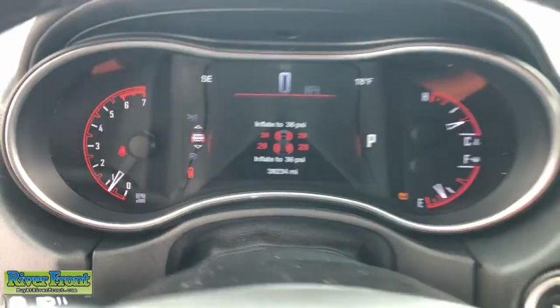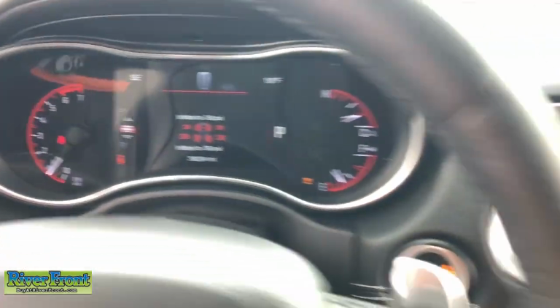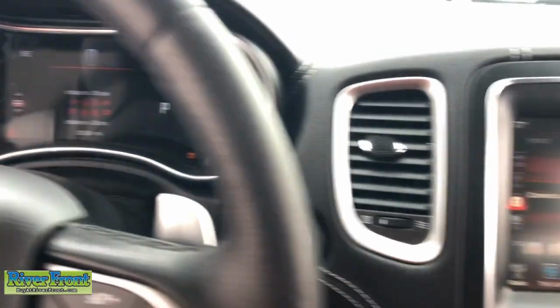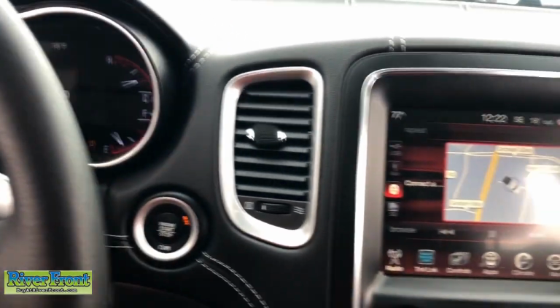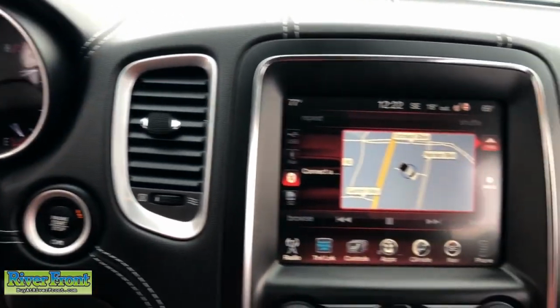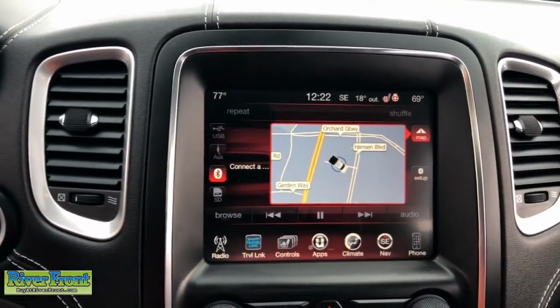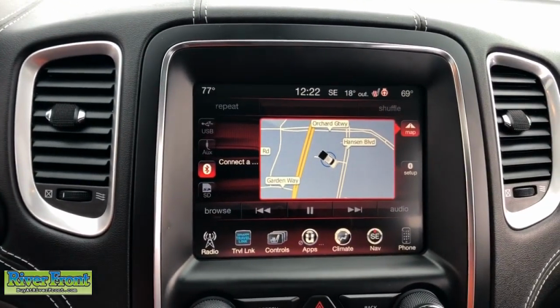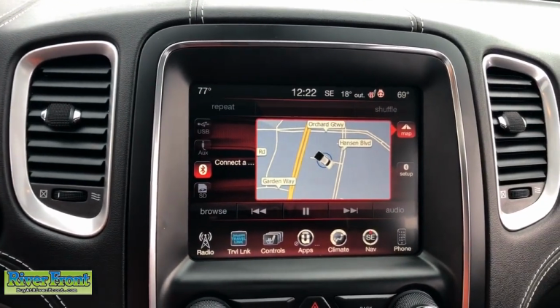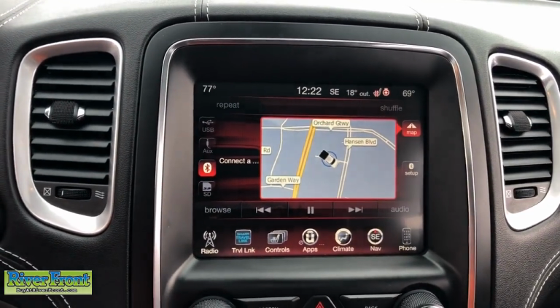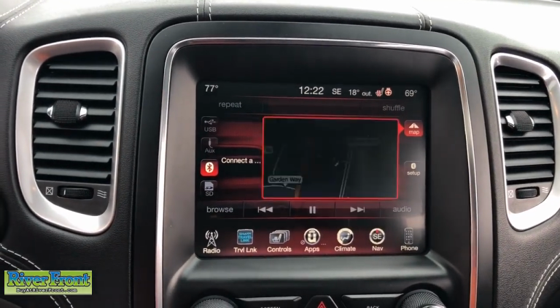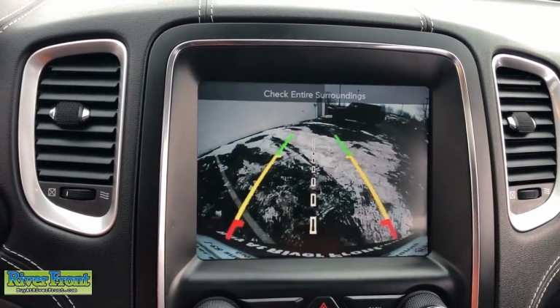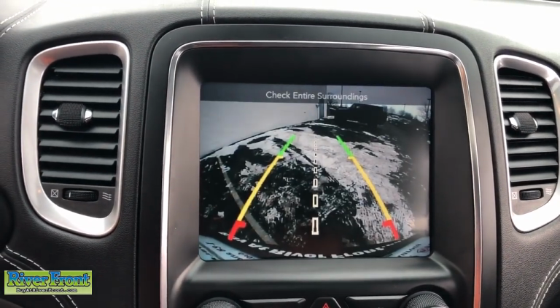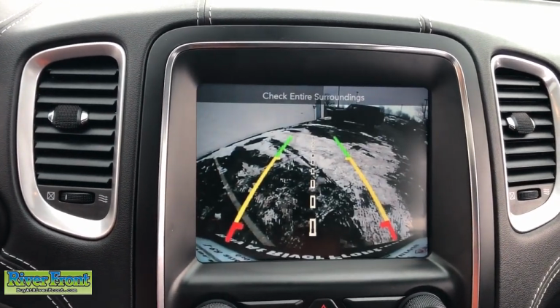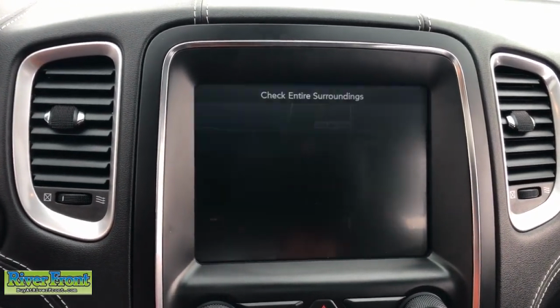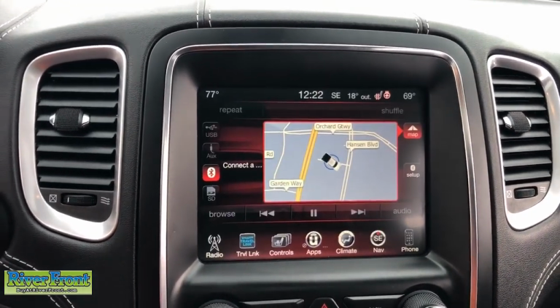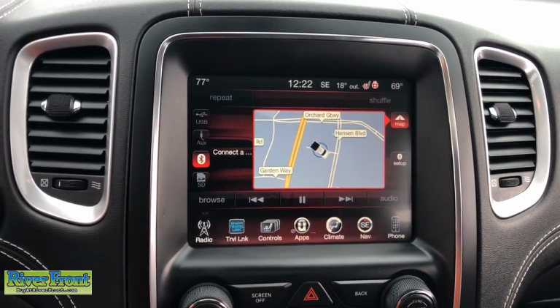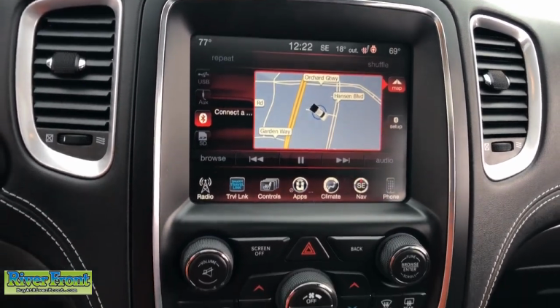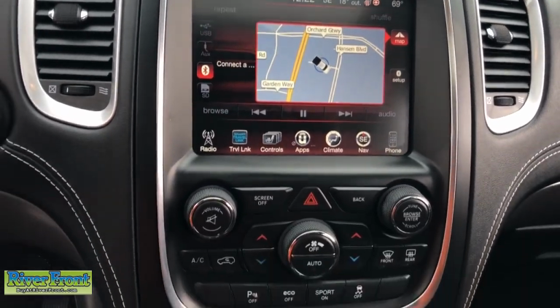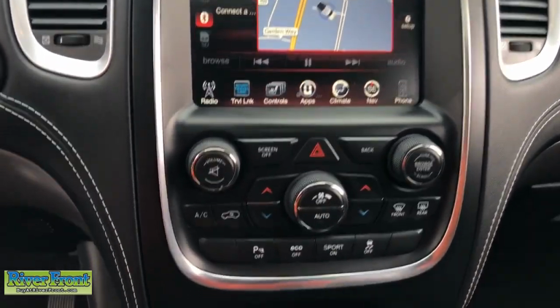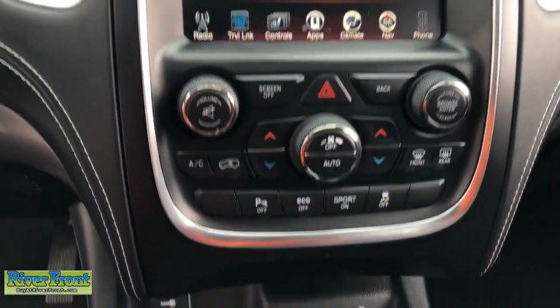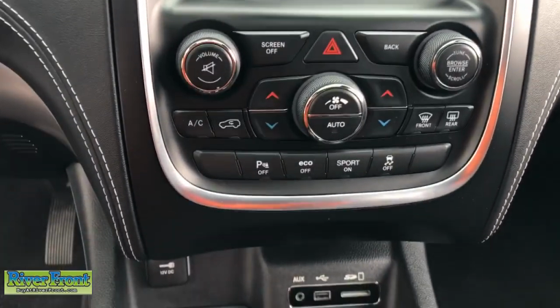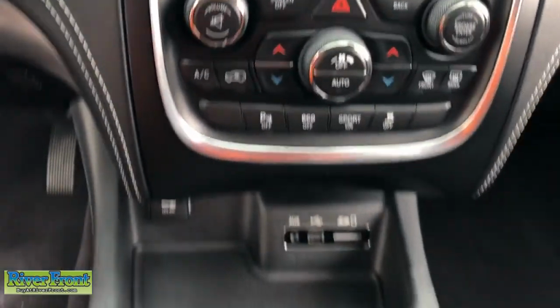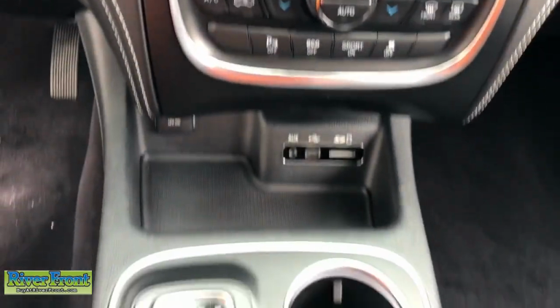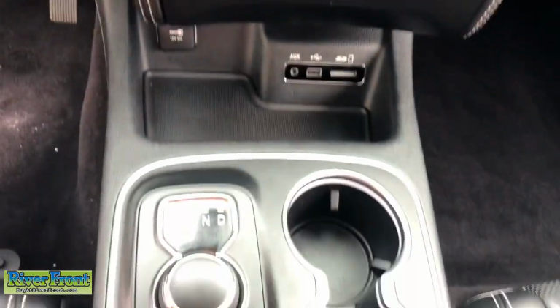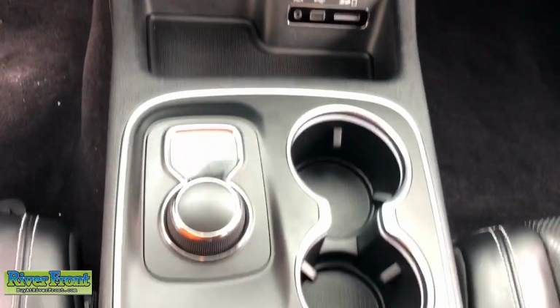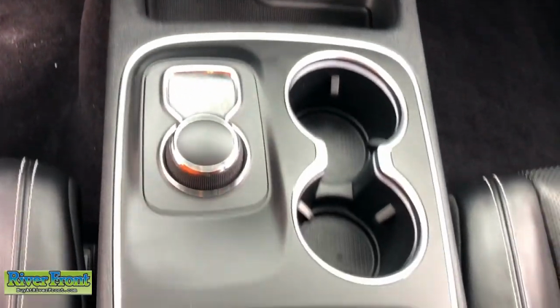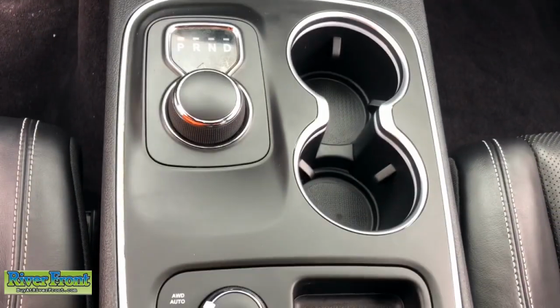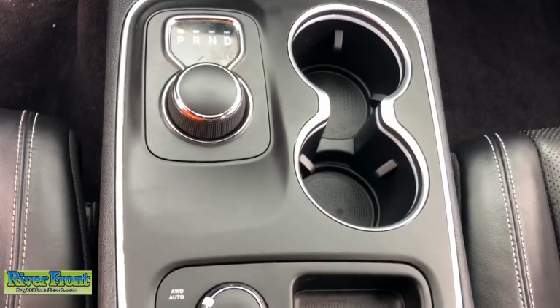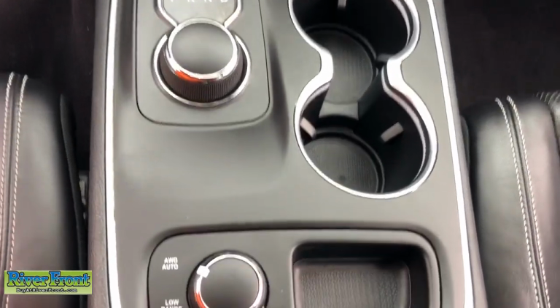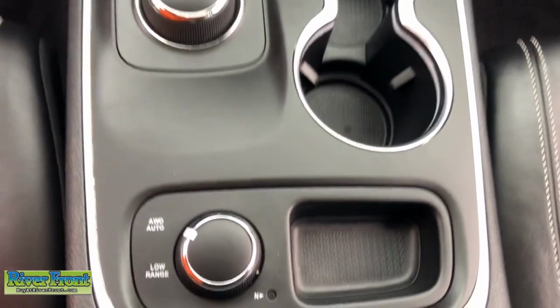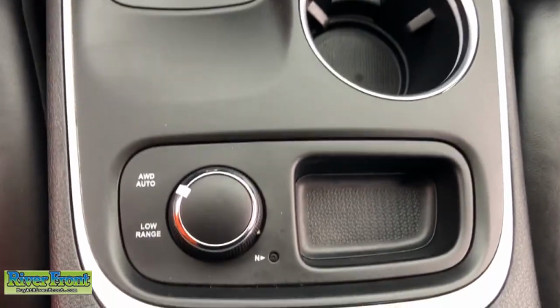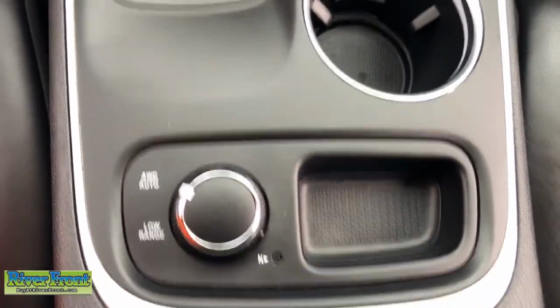Navigation system, keyless entry, sunroof/moonroof, fog lamps, heated mirrors, power liftgate, heated rear seat, power passenger seat, satellite radio, backup camera.